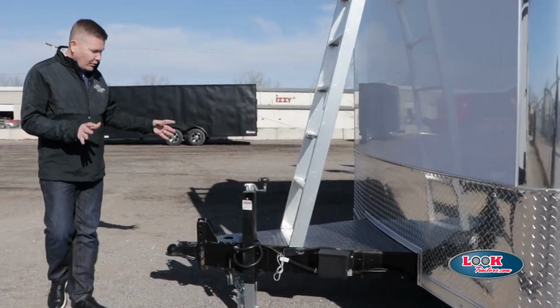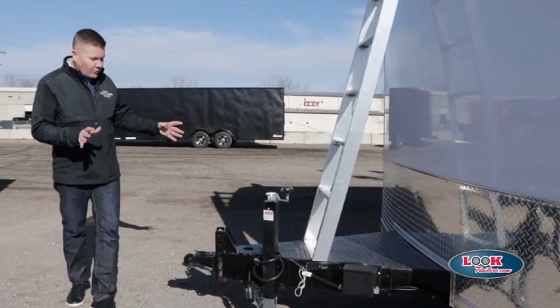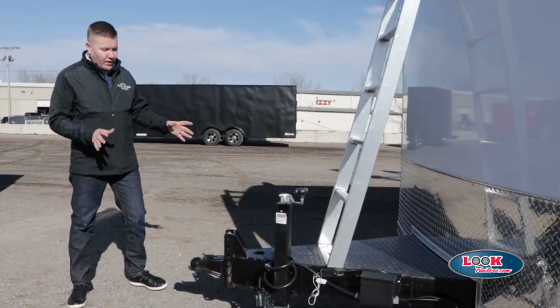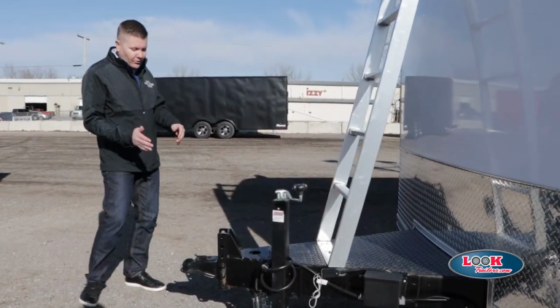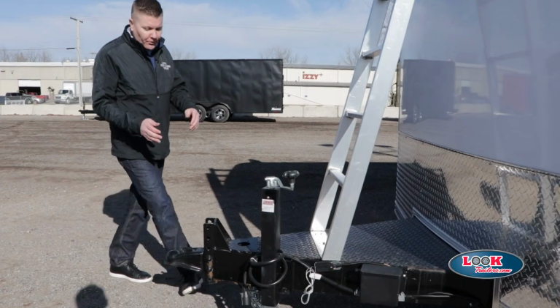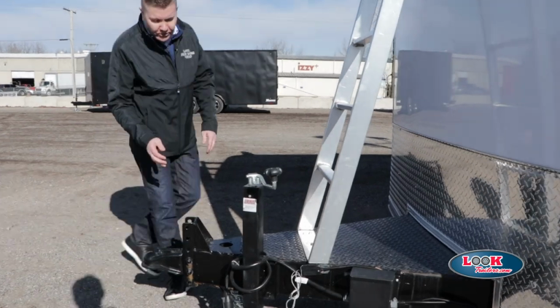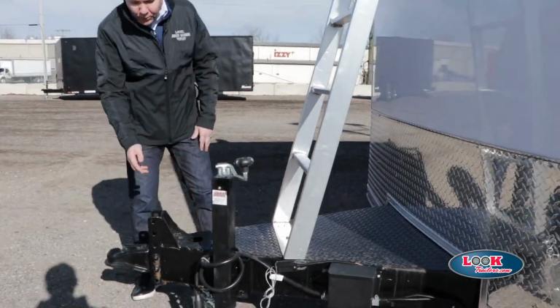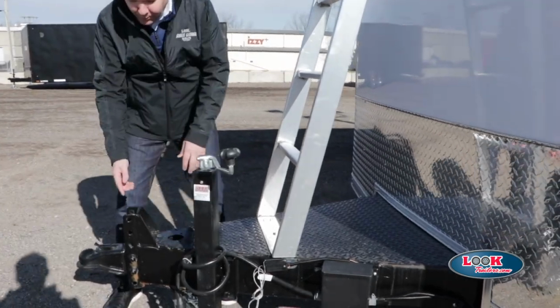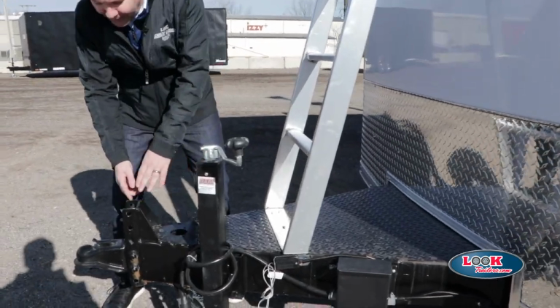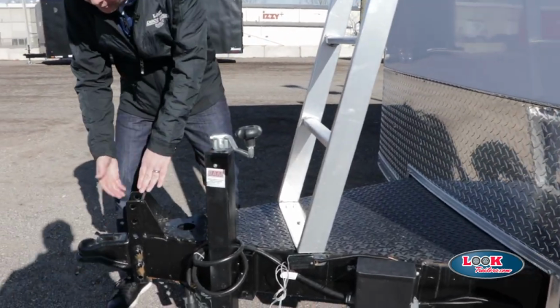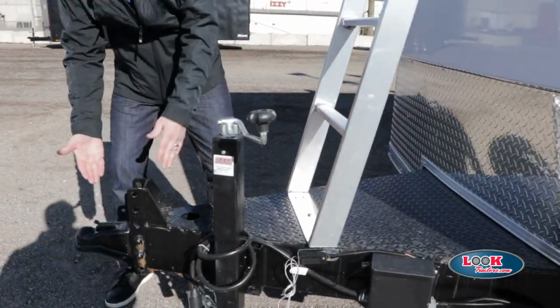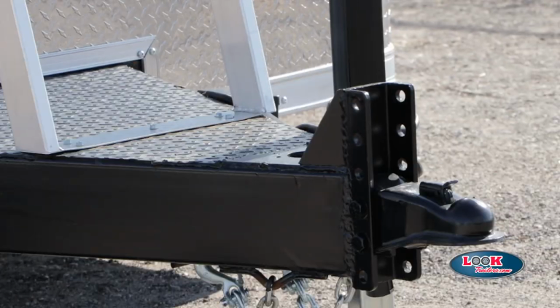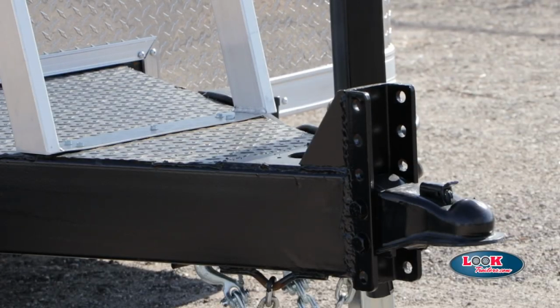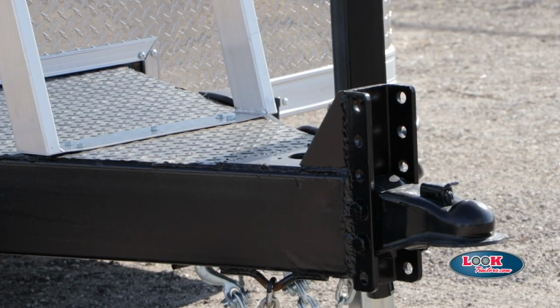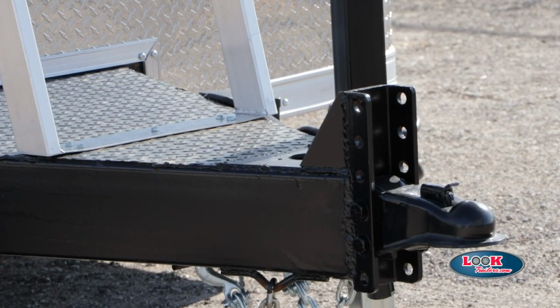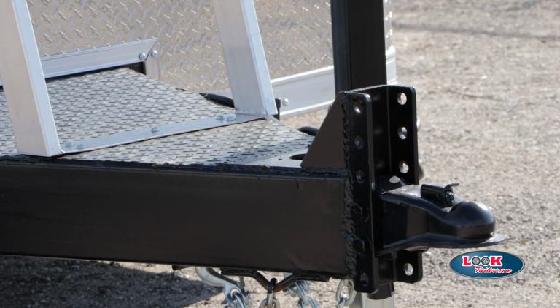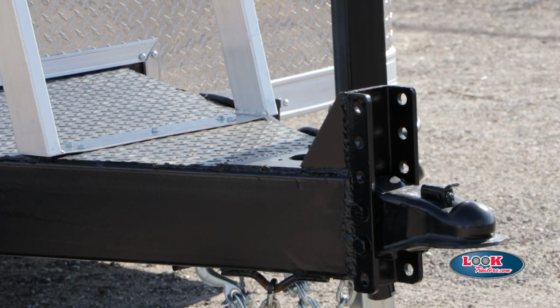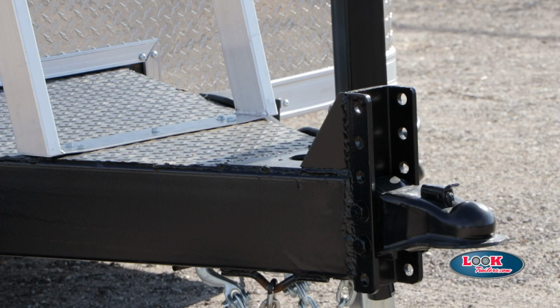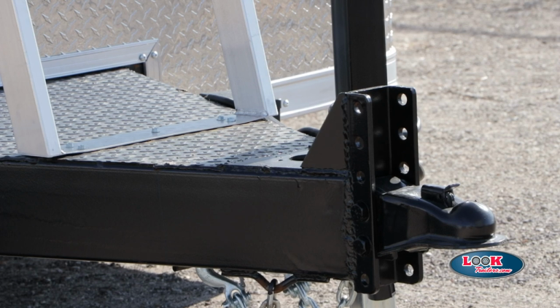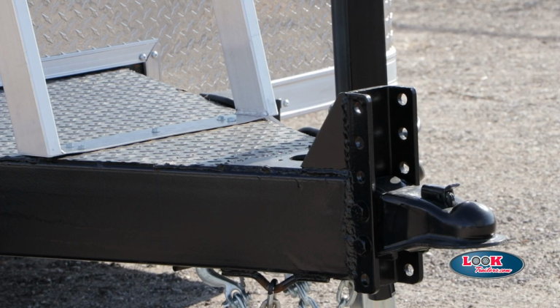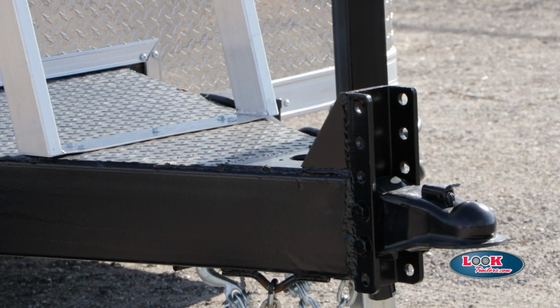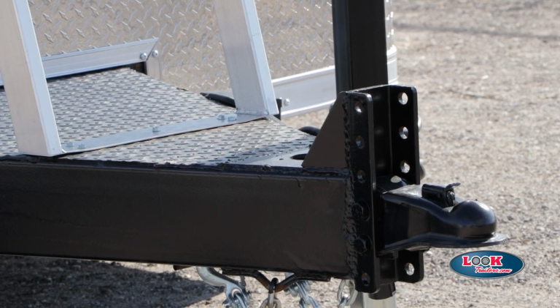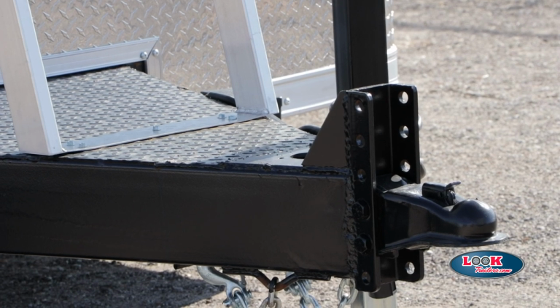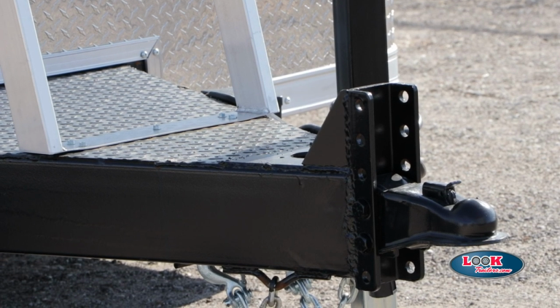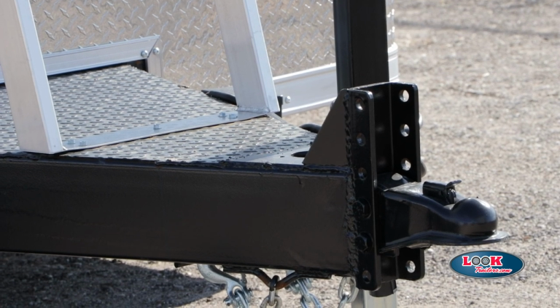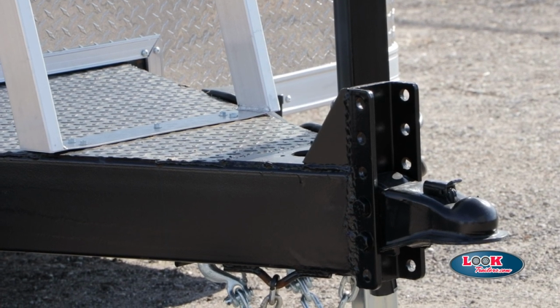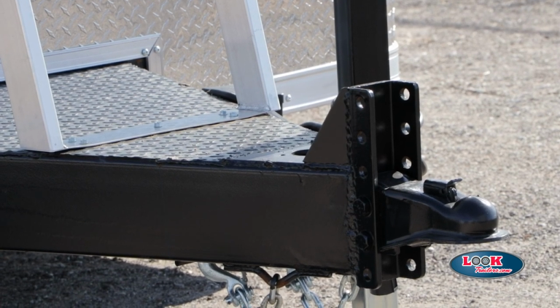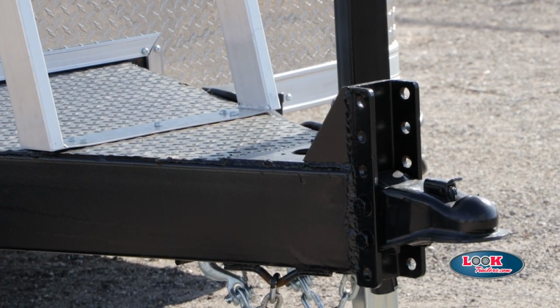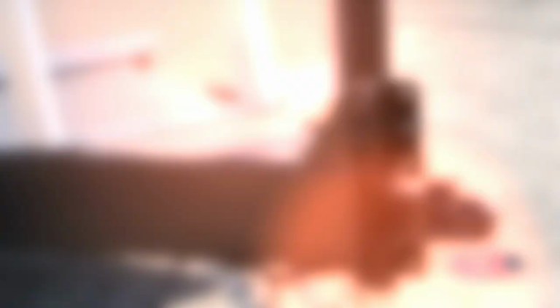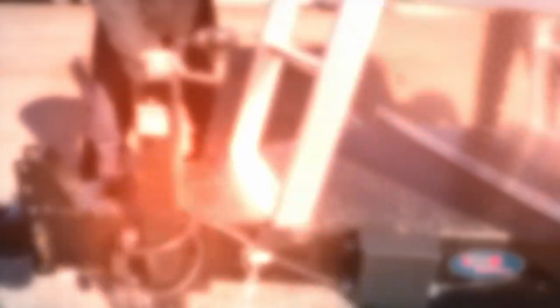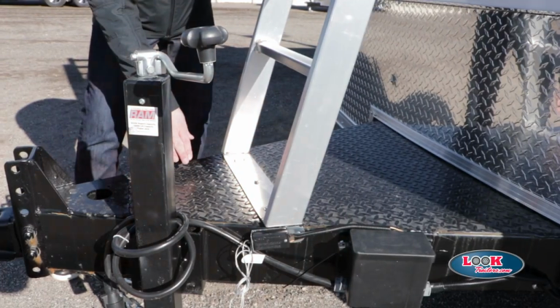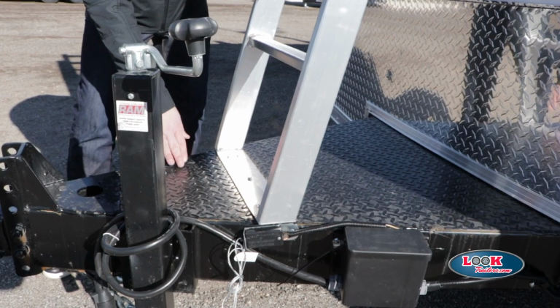We're going to start with the tongue, which comes with an adjustable coupler. This will allow your trailer to stay steady no matter what the size of your truck. We also have an aluminum mounted ladder, which sits atop of the tongue.